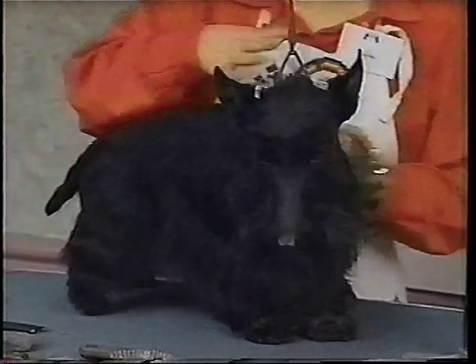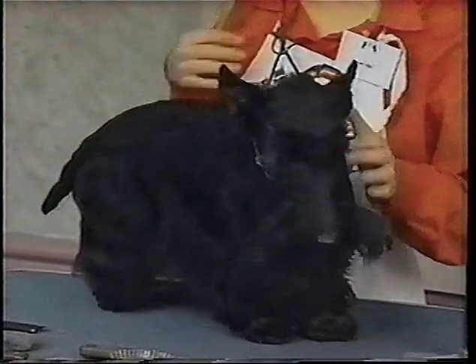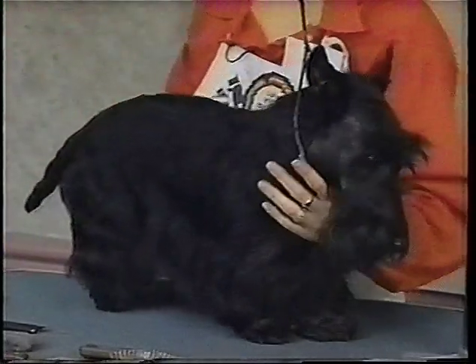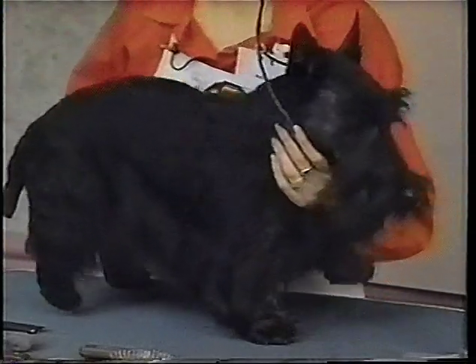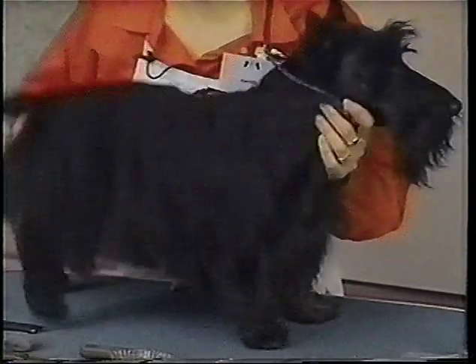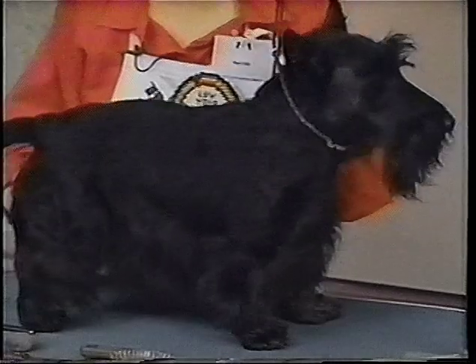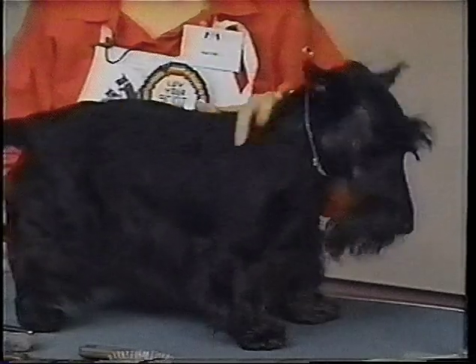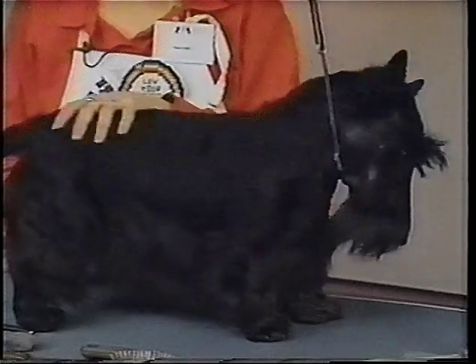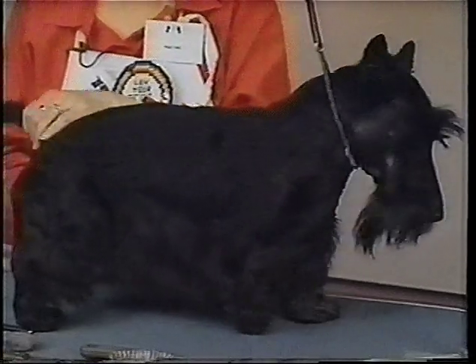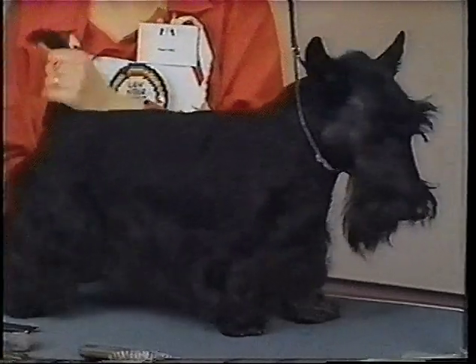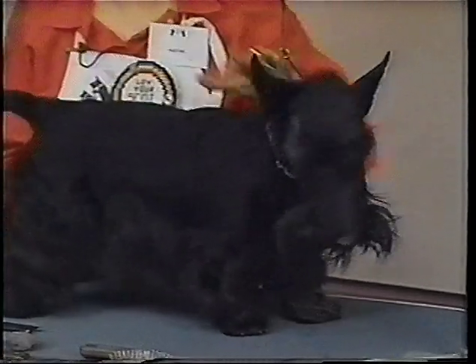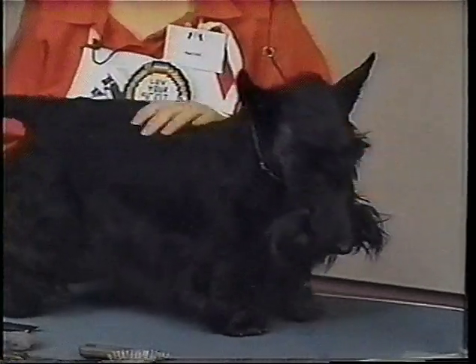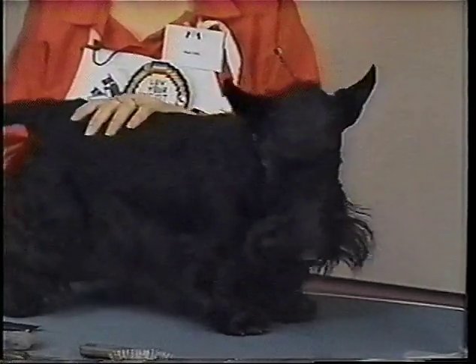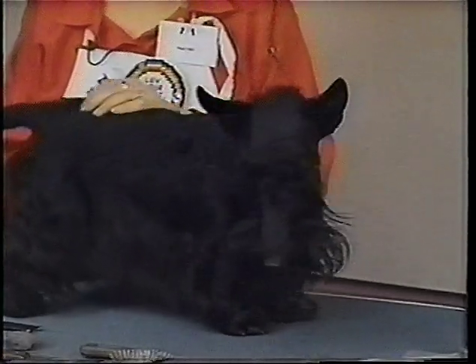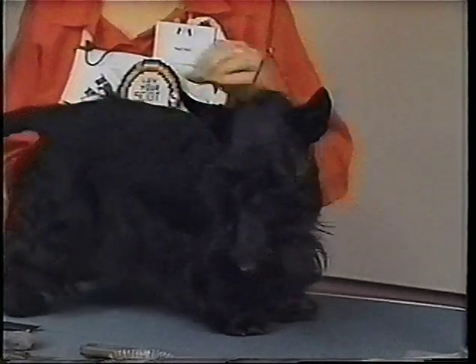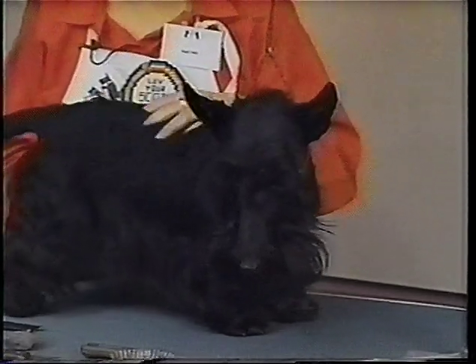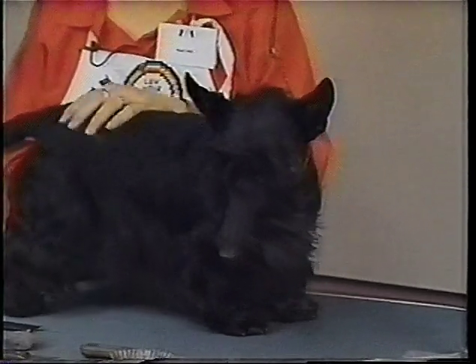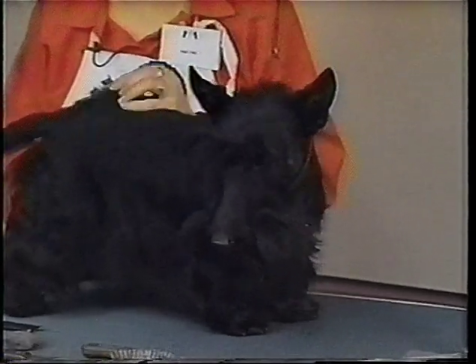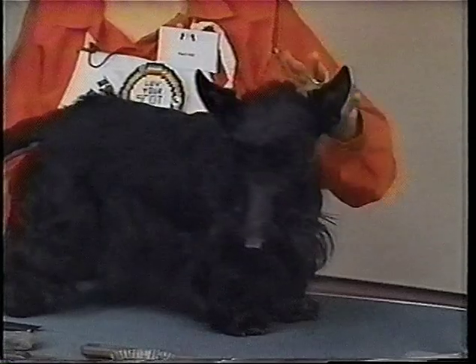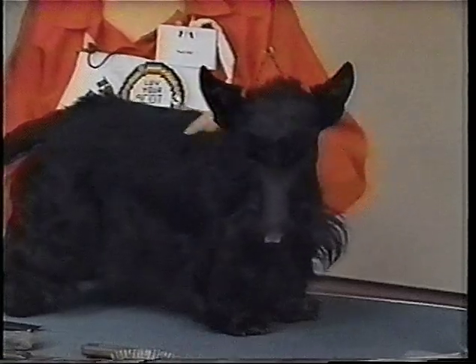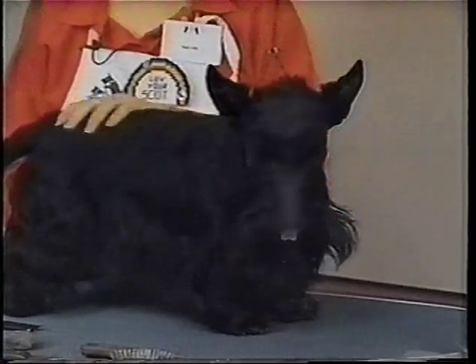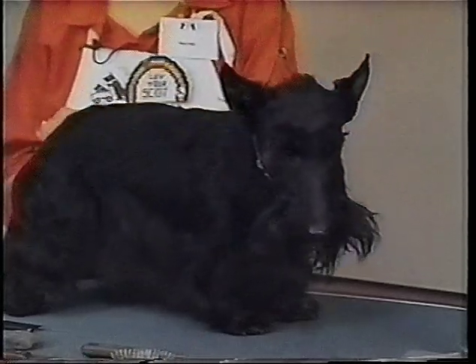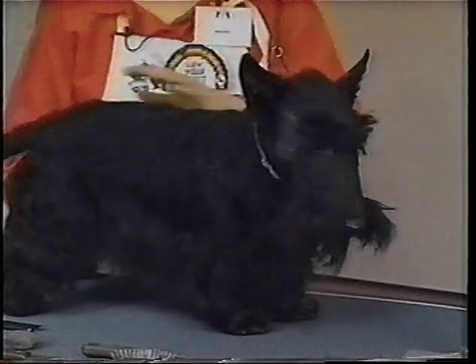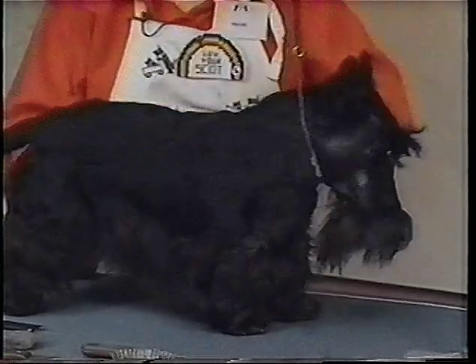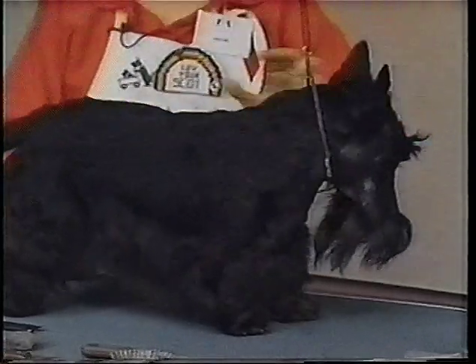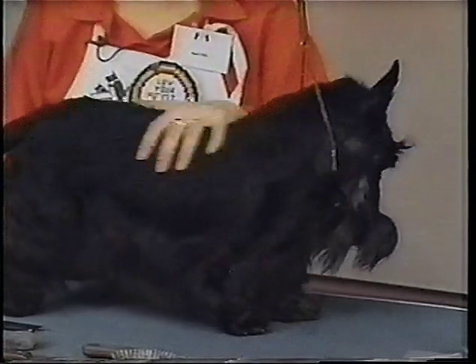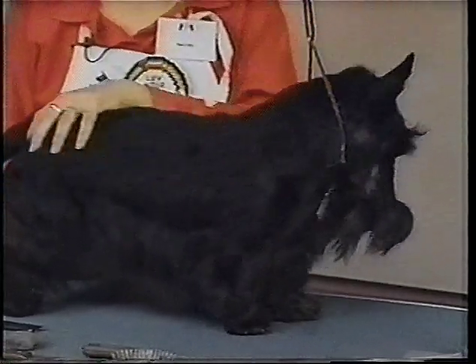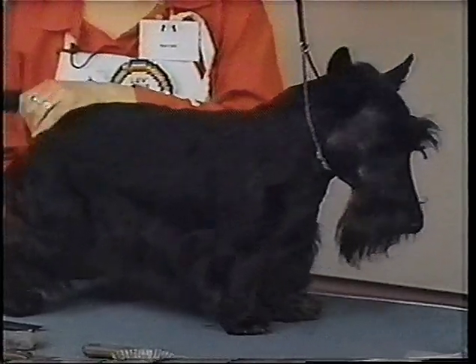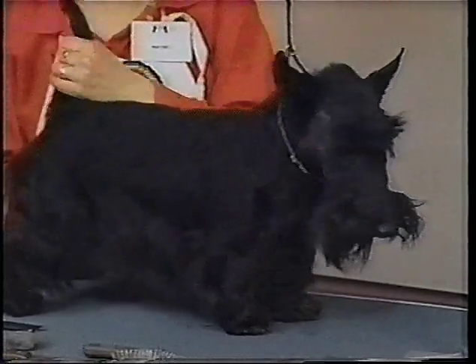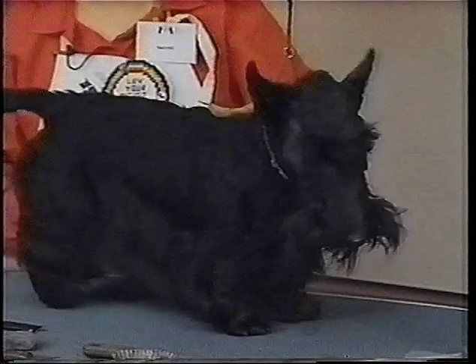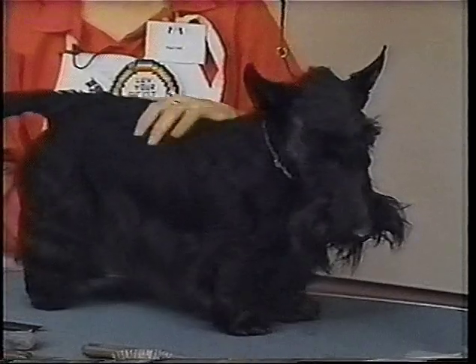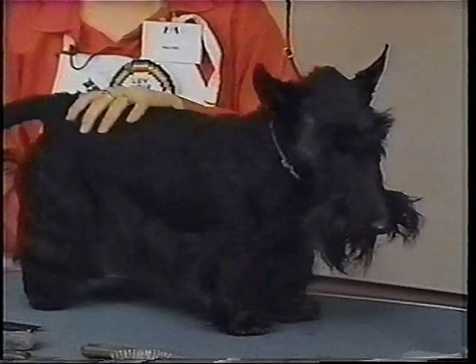So when I do a dog, I literally just strip the whole thing out. I figure if I'm going to put them on the table and spend the time with them, I might as well do the whole coat and just take it all out. So then I get this whole new coat coming in all at the same time, all the same length.